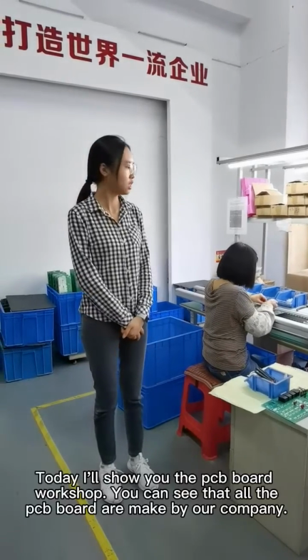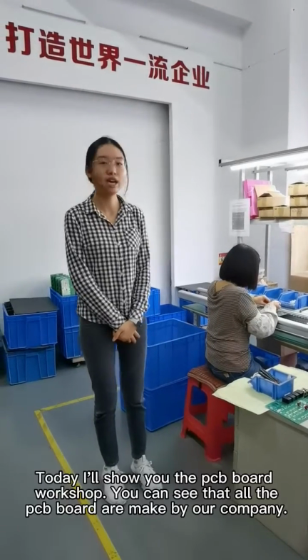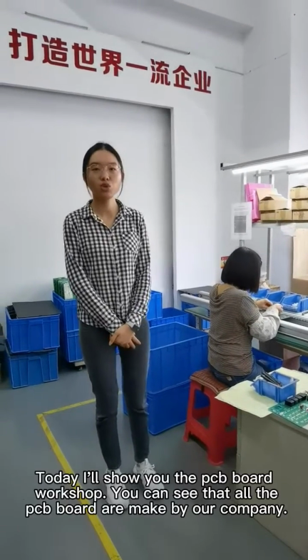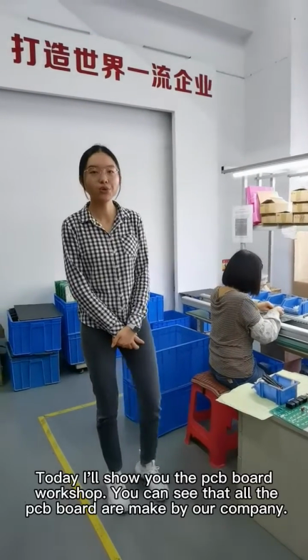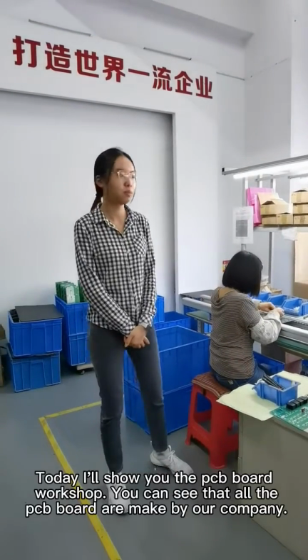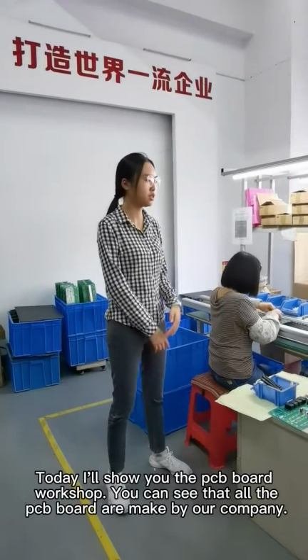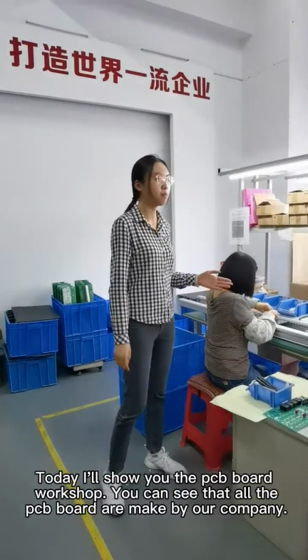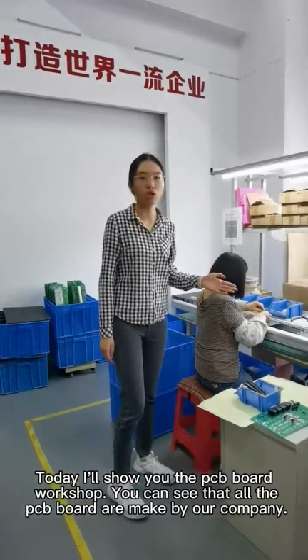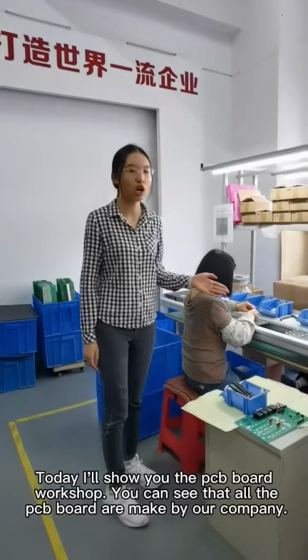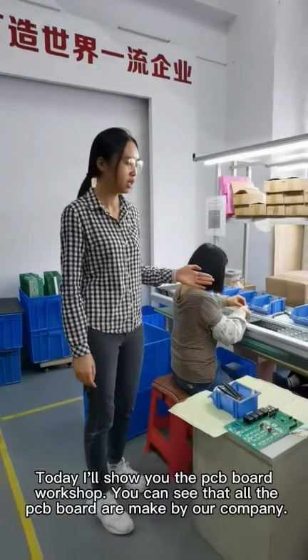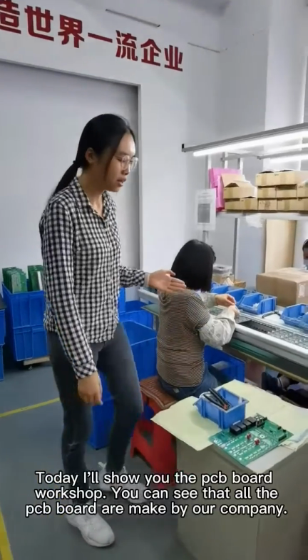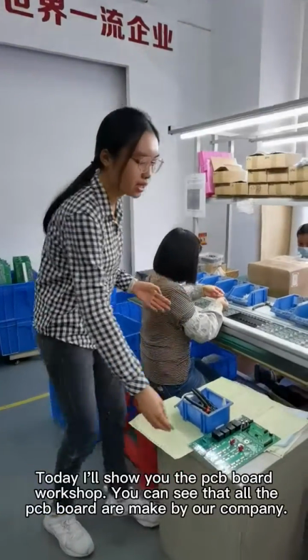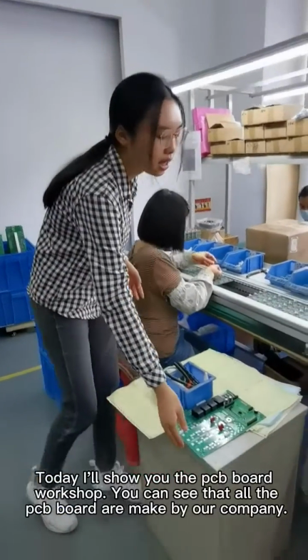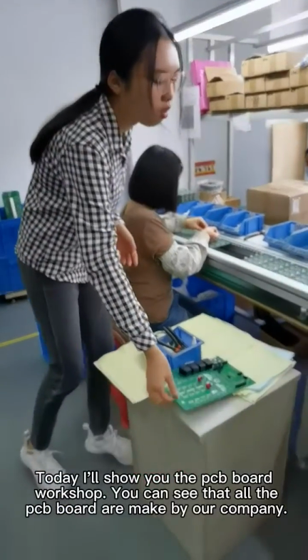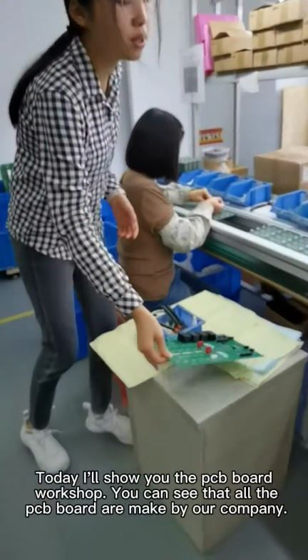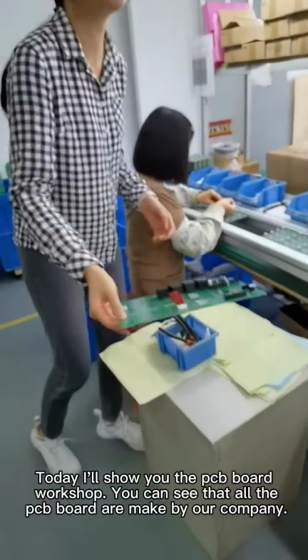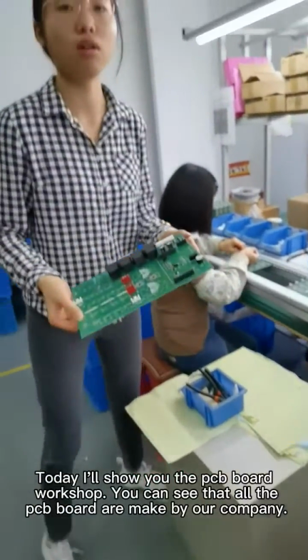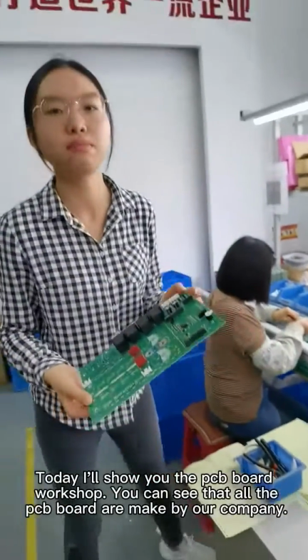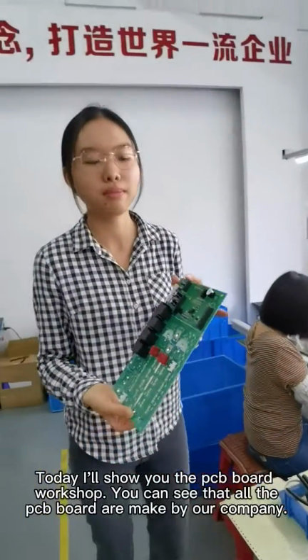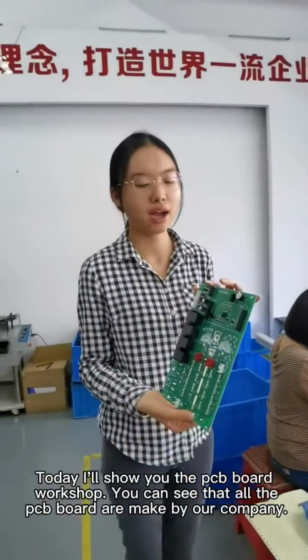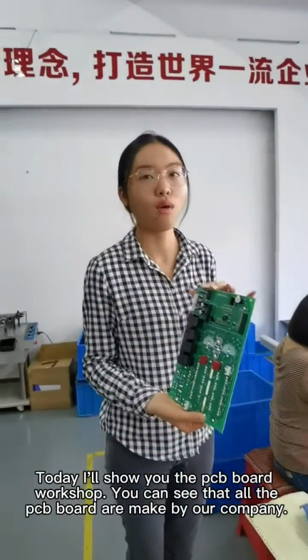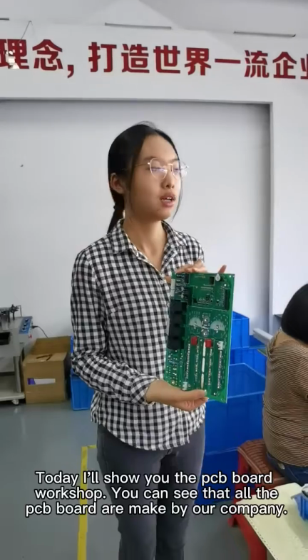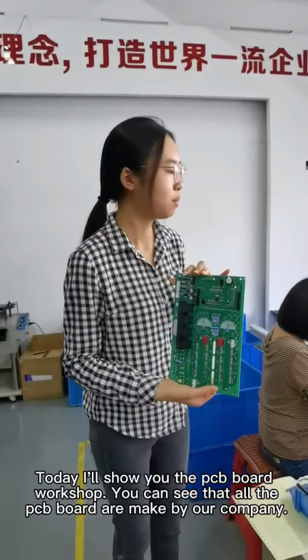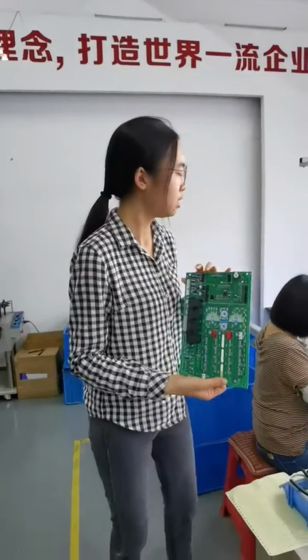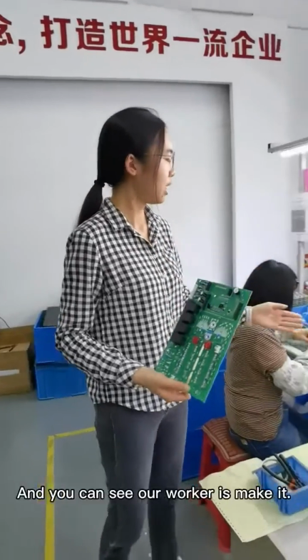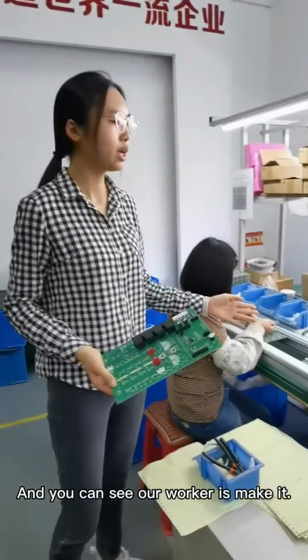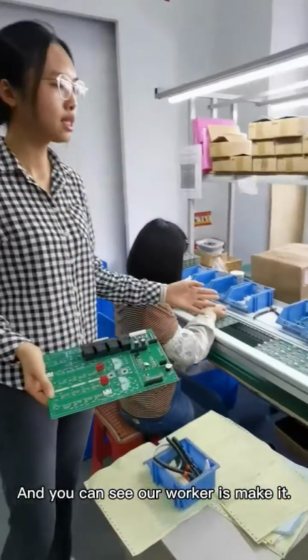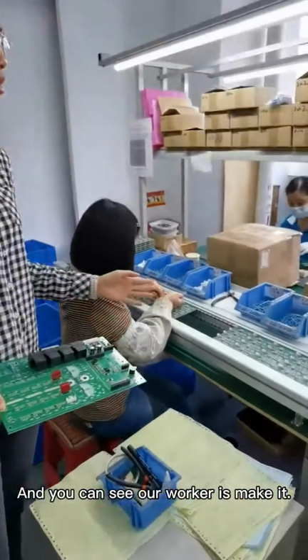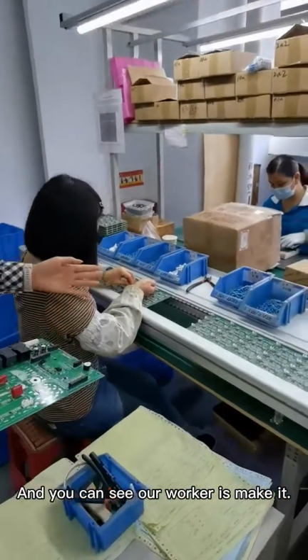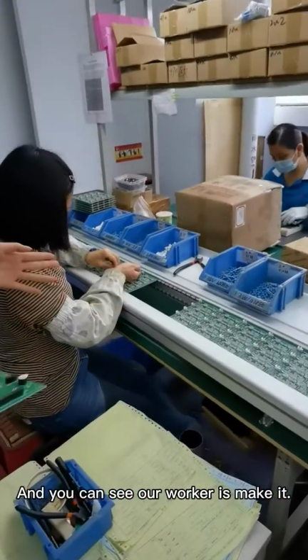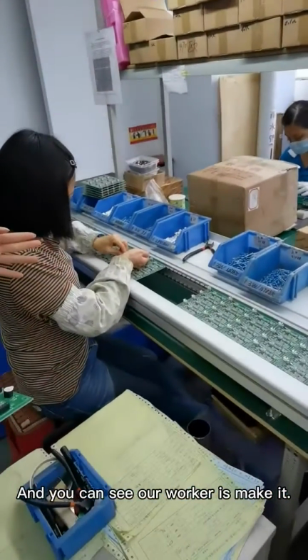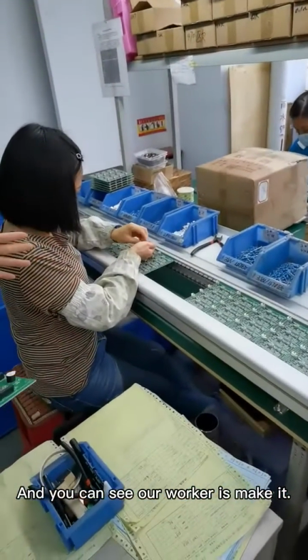Today I will show you some people from the shop. You can see that all the PCB board is made by our company, and you can see our workers are working.